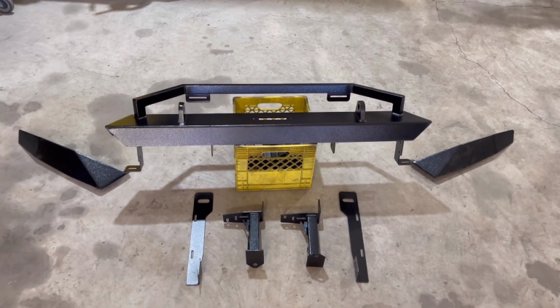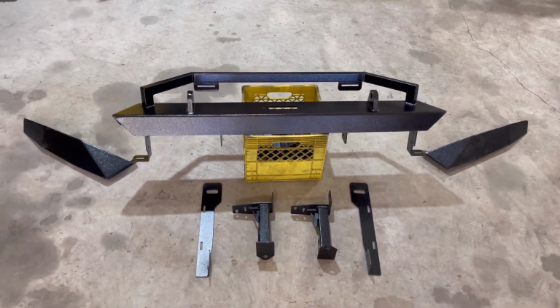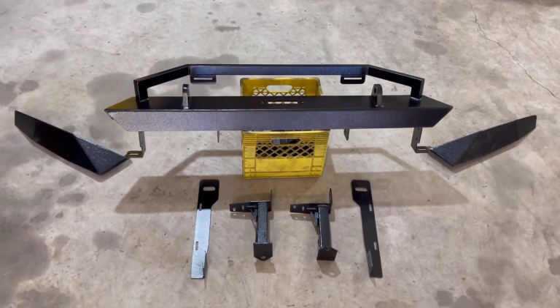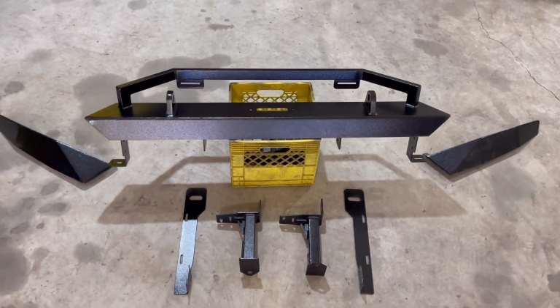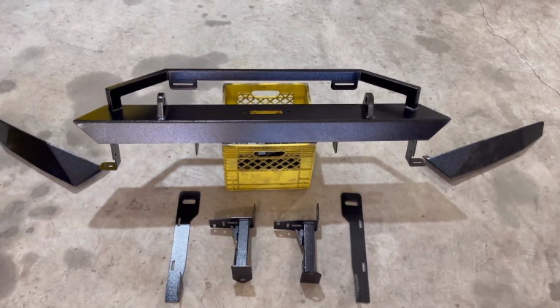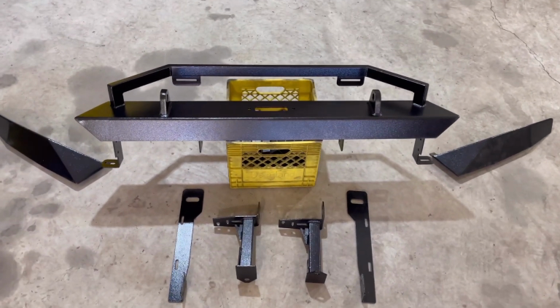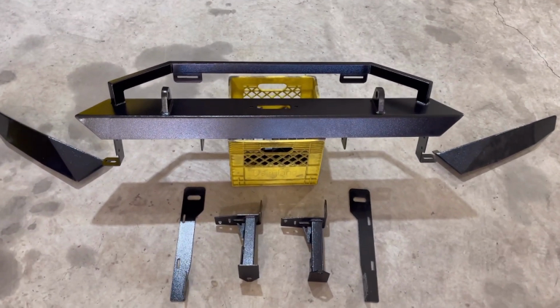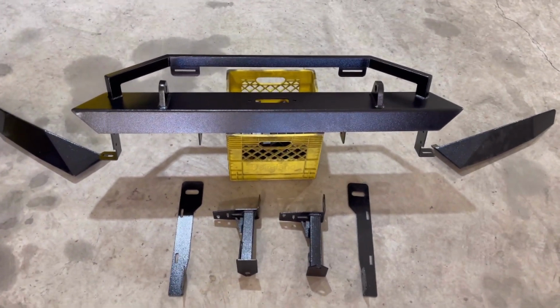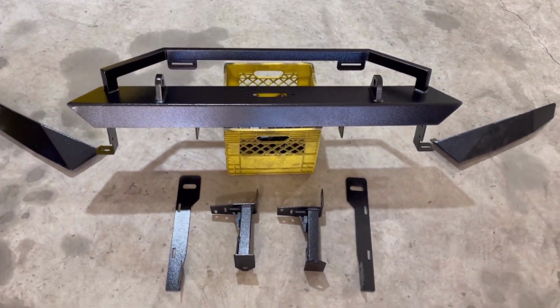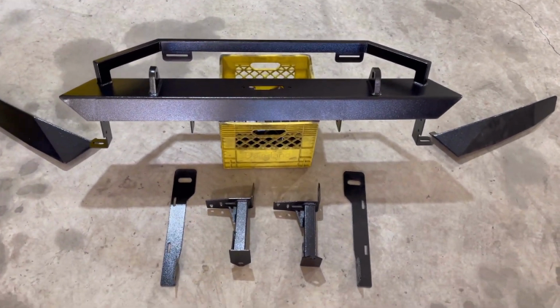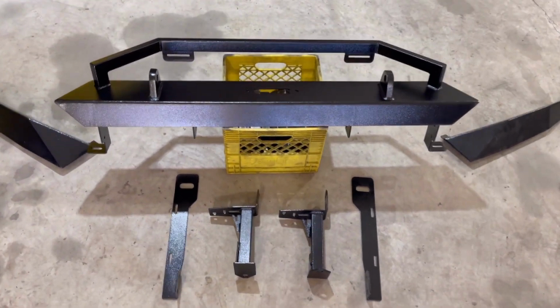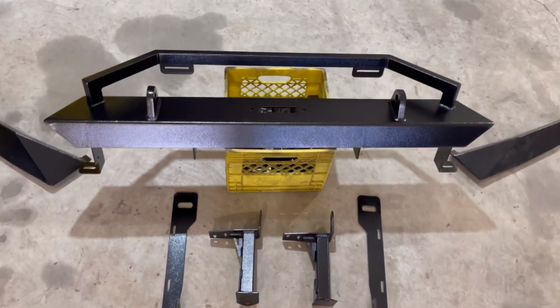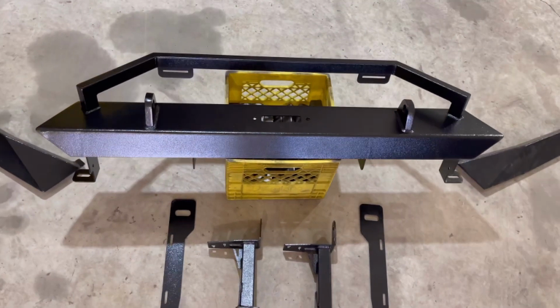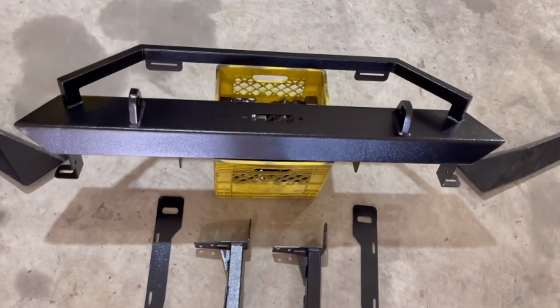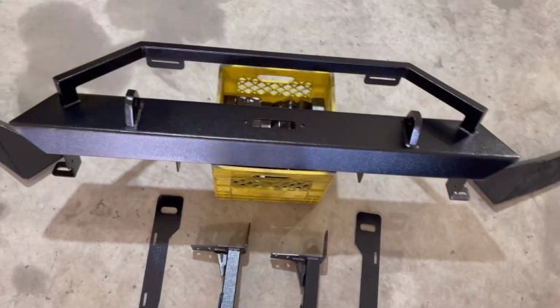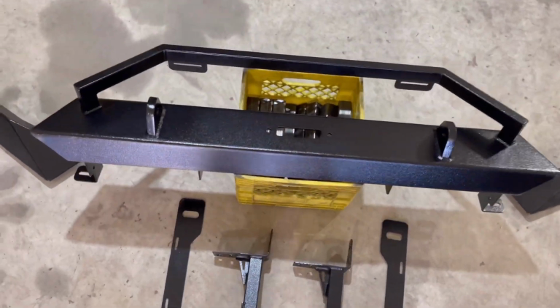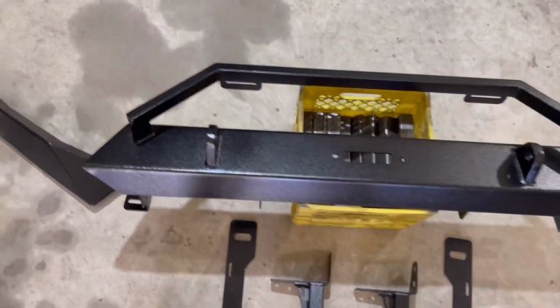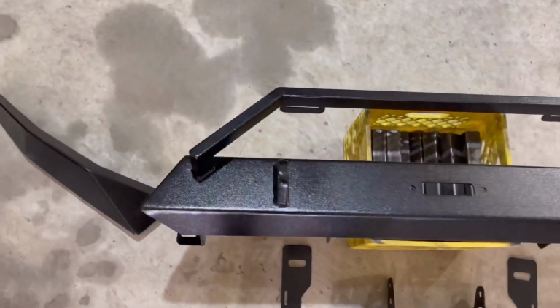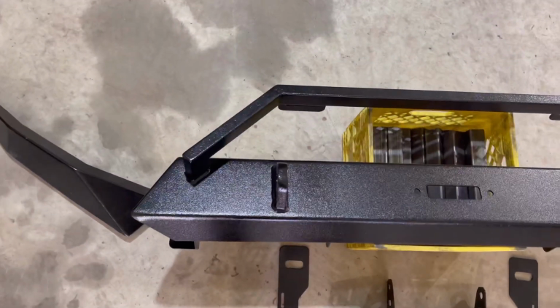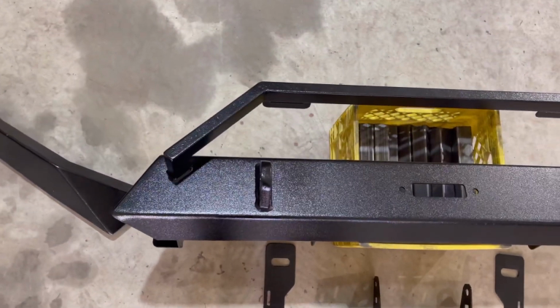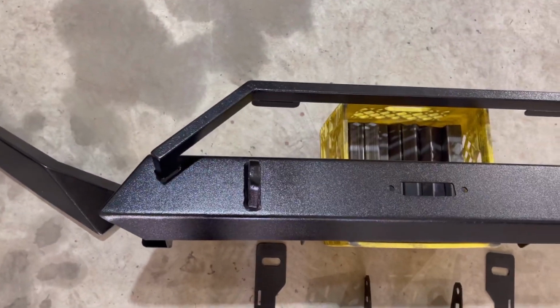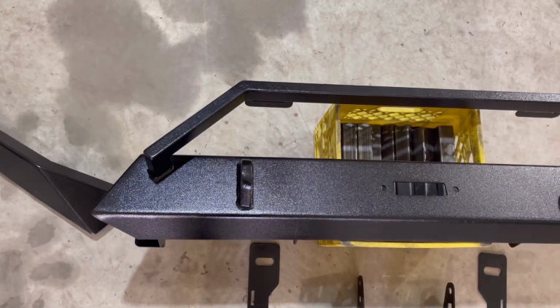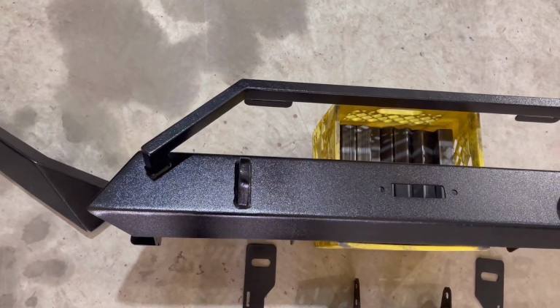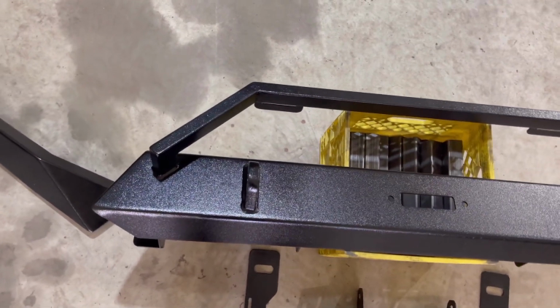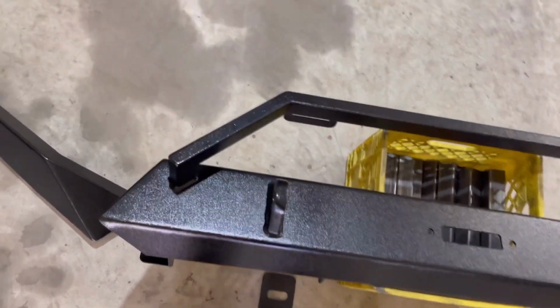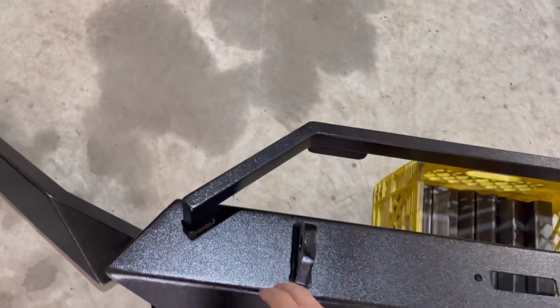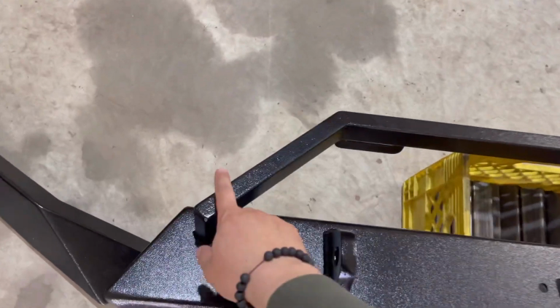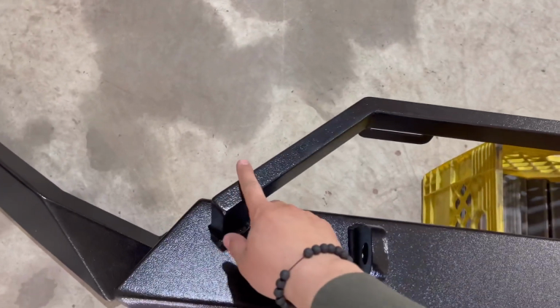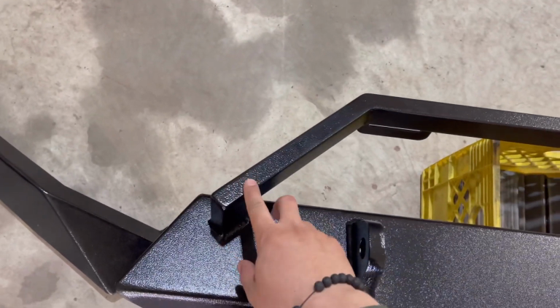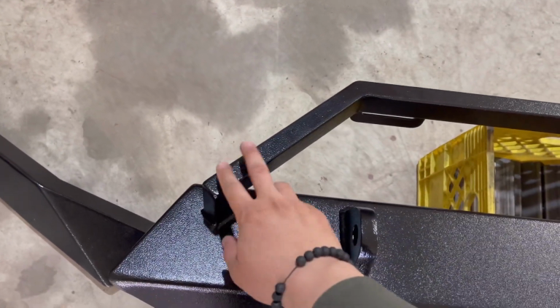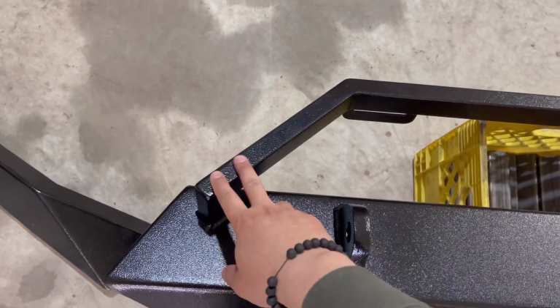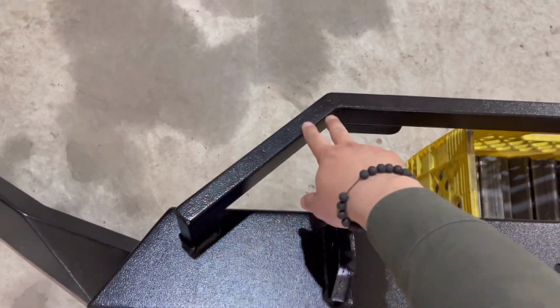Hey, Rhino Fit family. So this is the new R4 Bumper 2.0, winch compatible. Some changes from the first generation: instead of a tube mount, this is more of a square mount here.